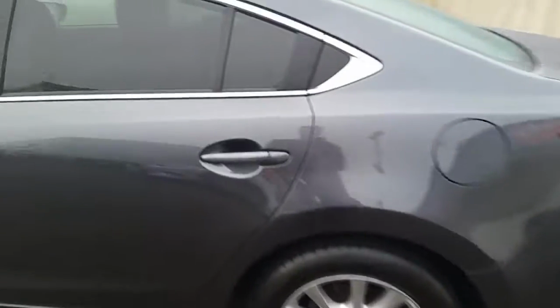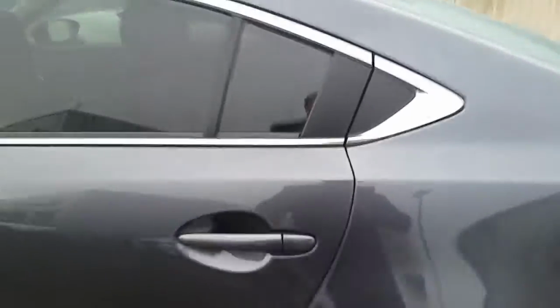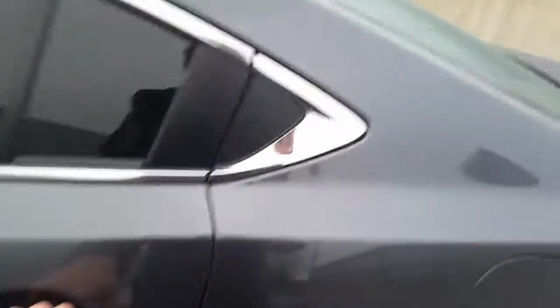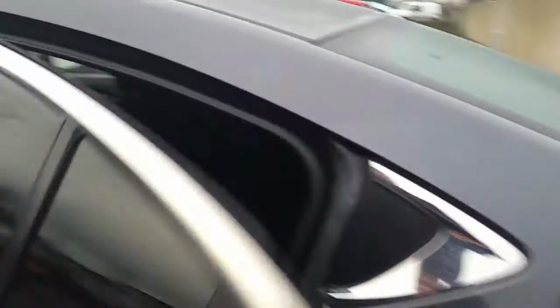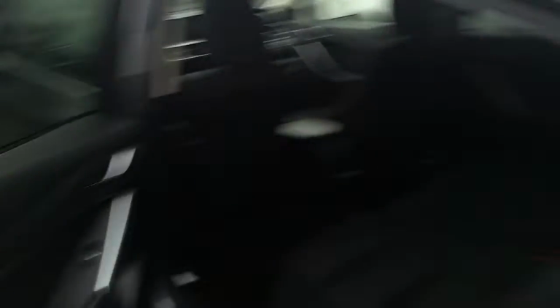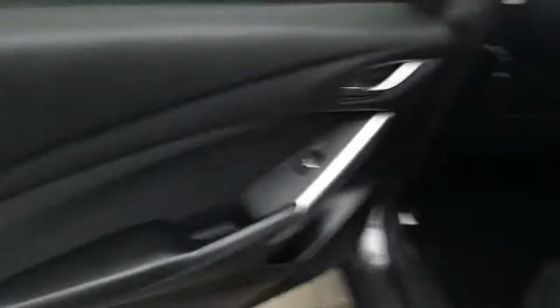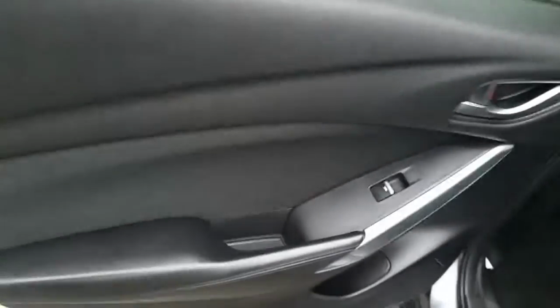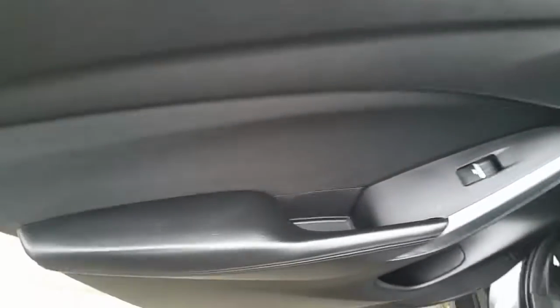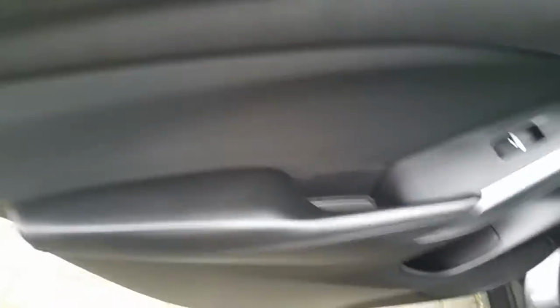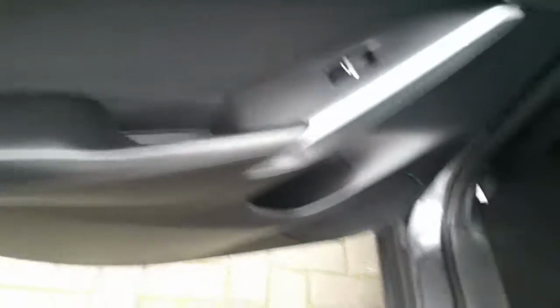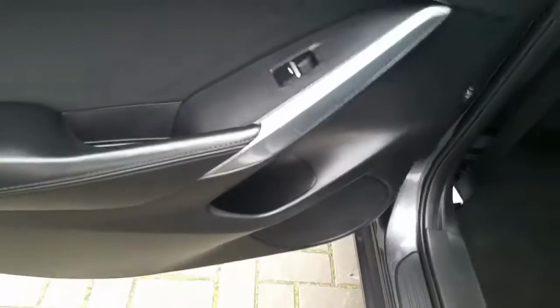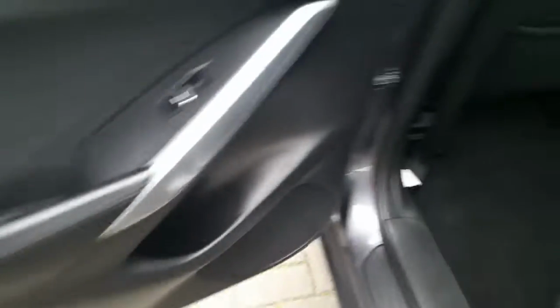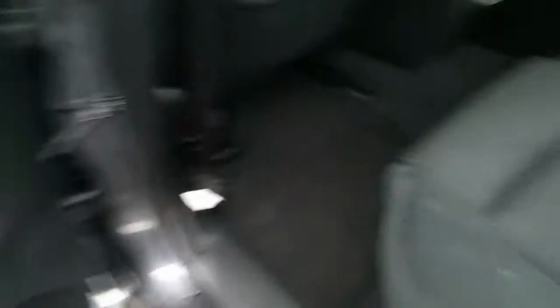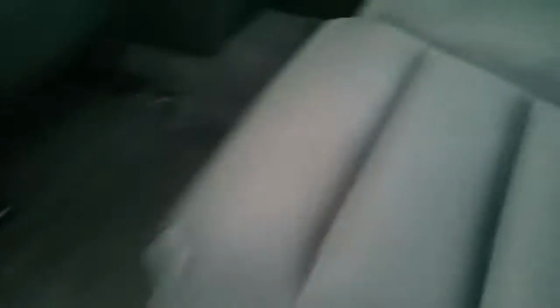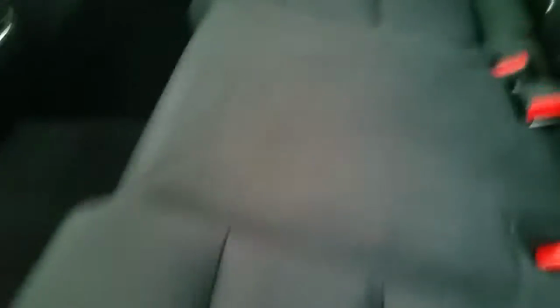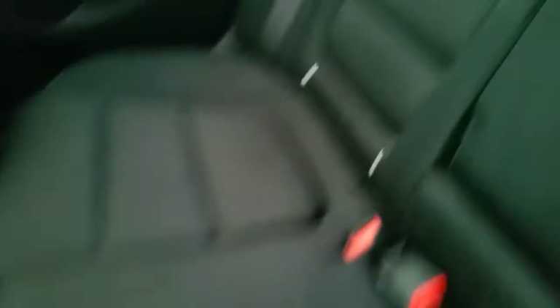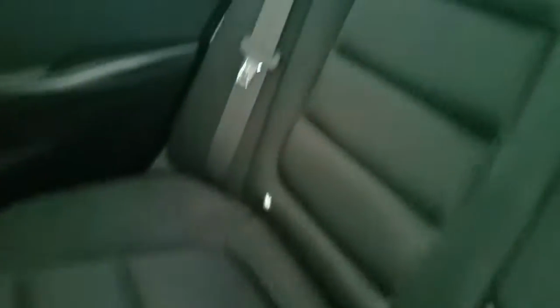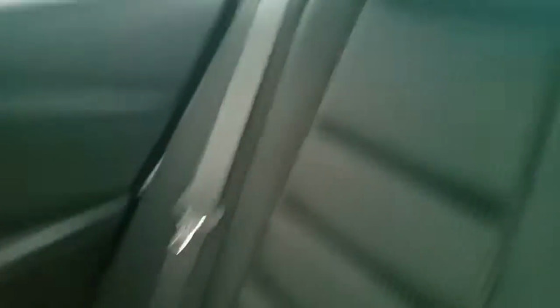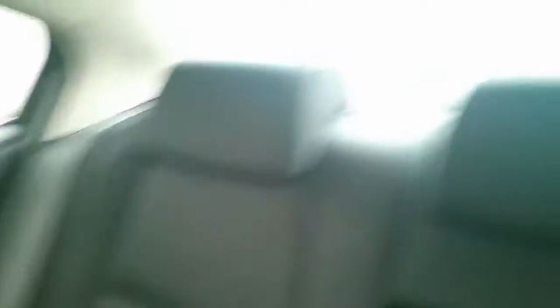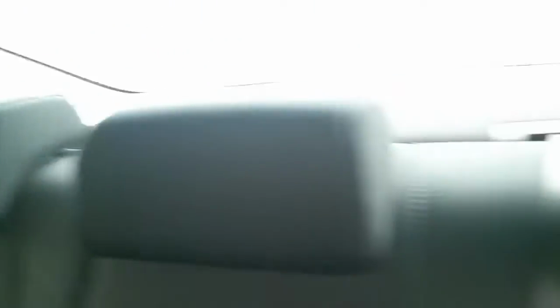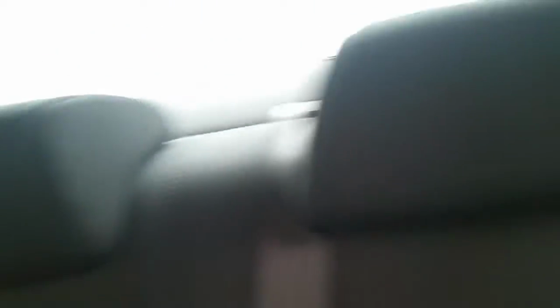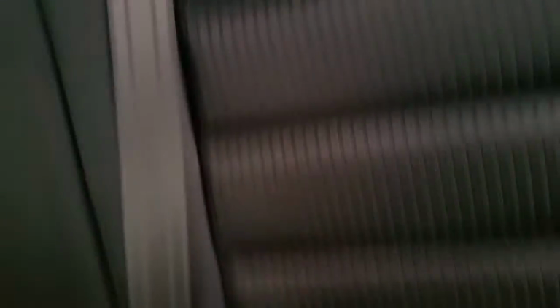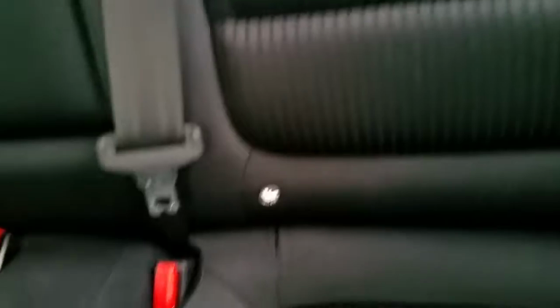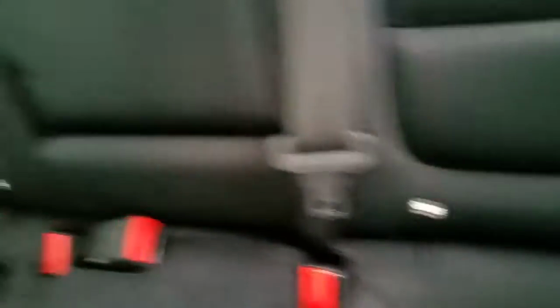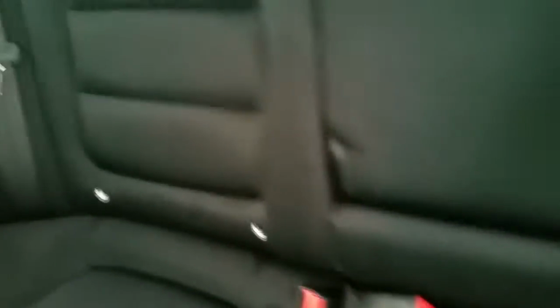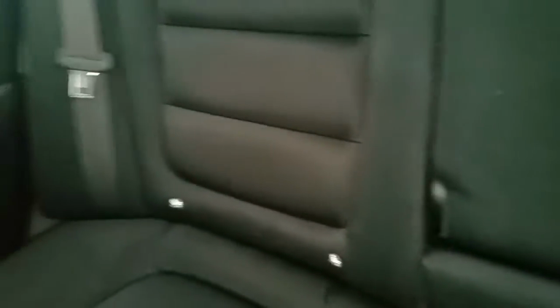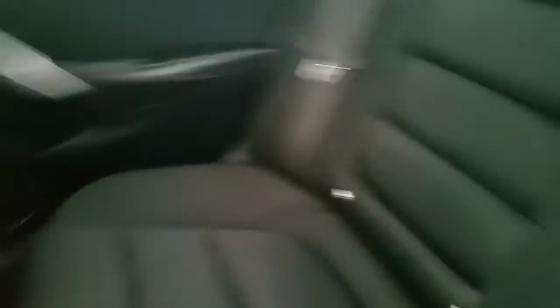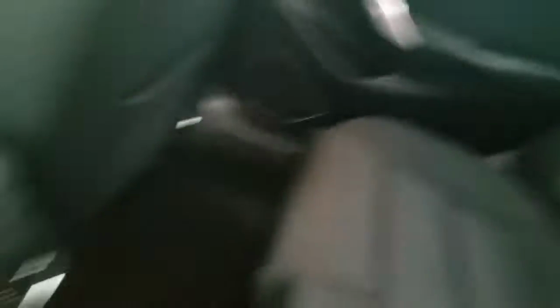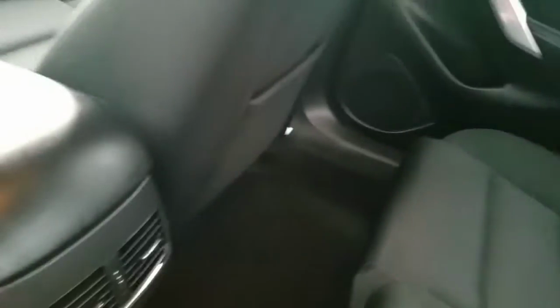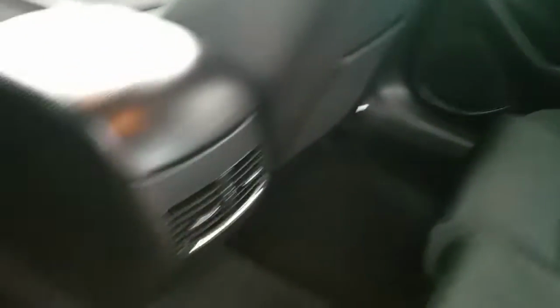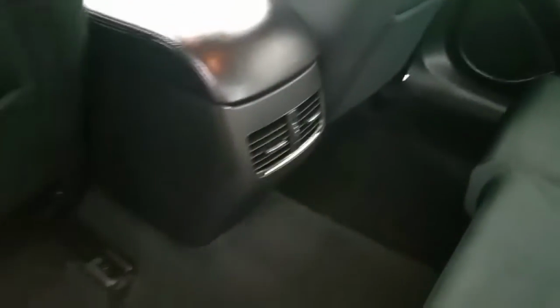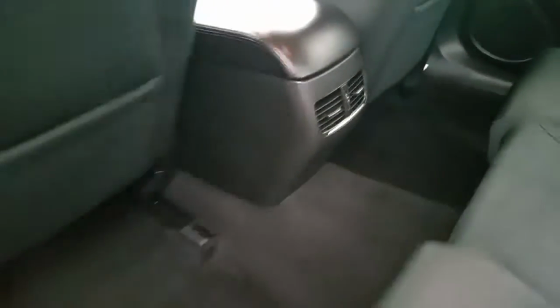Moving into the back of the vehicle now, we have electric windows, a leather armrest and a cup holder. We have a full cloth interior with three sets of headrests, two sets of ISOFIX, rear storage and rear ventilation.